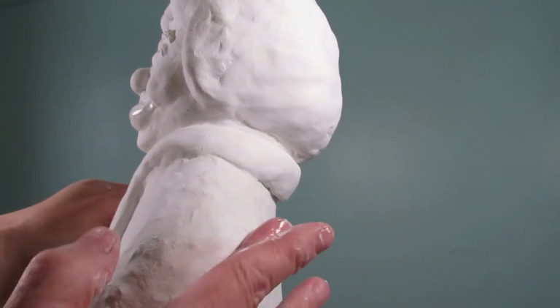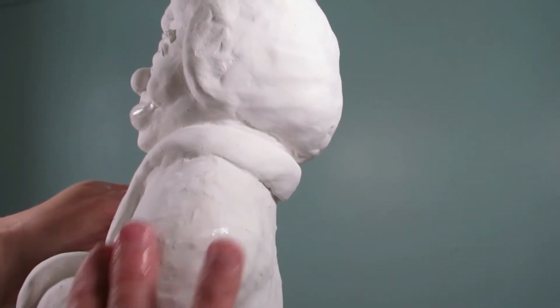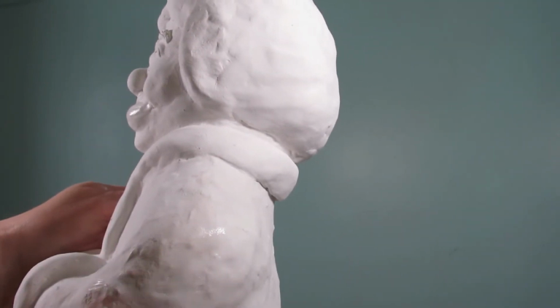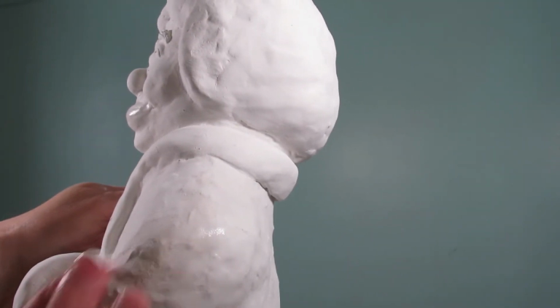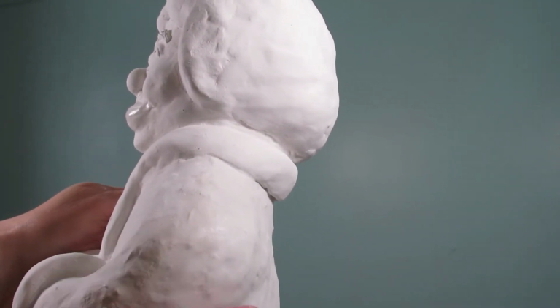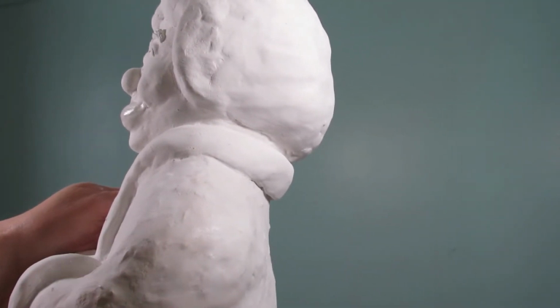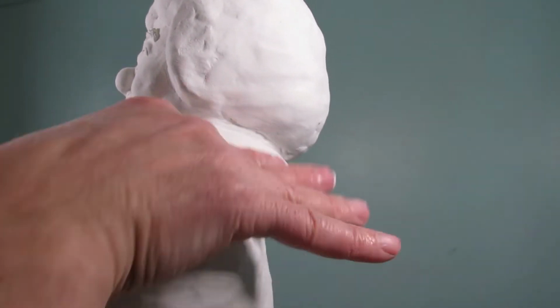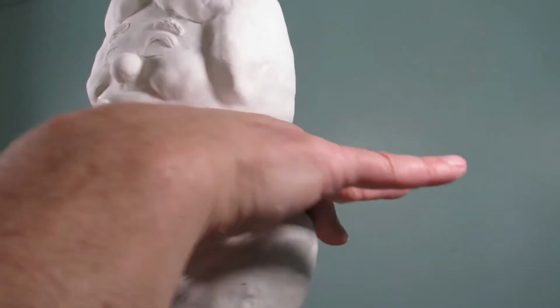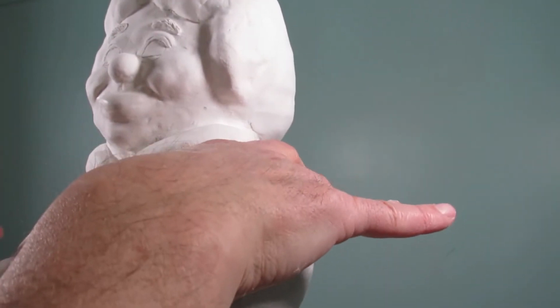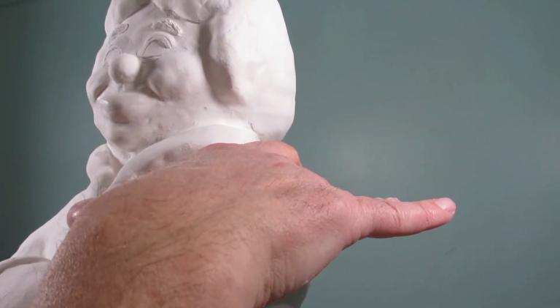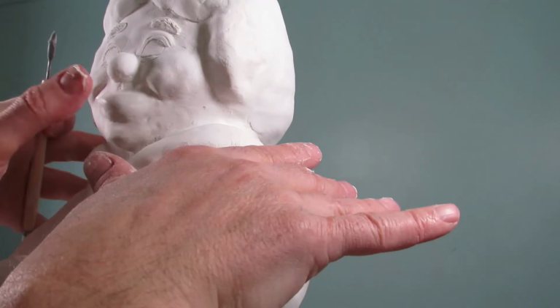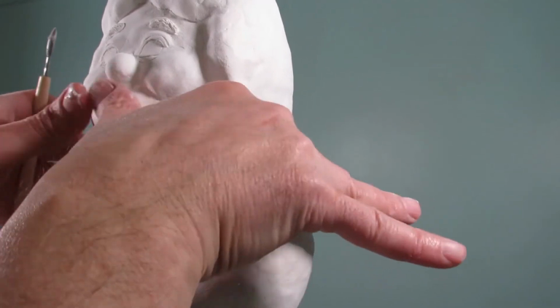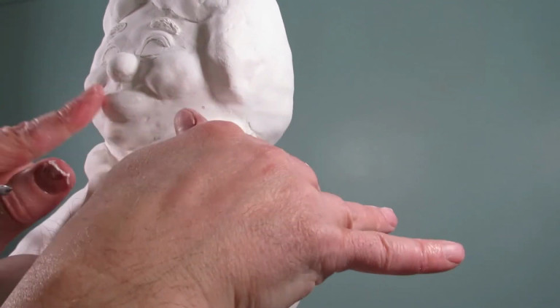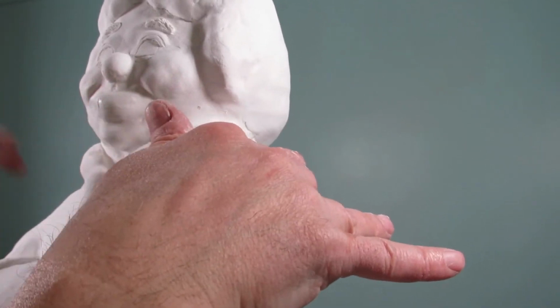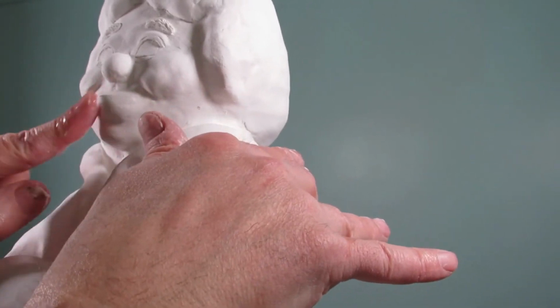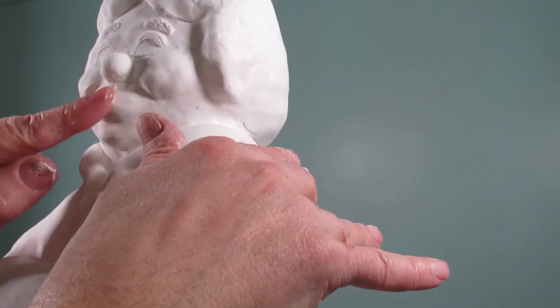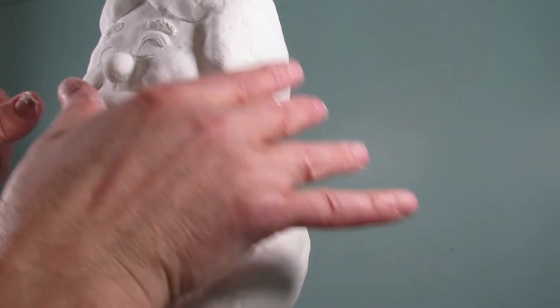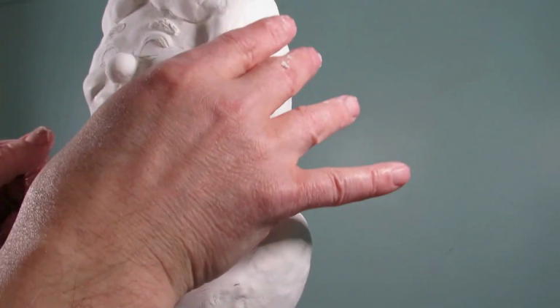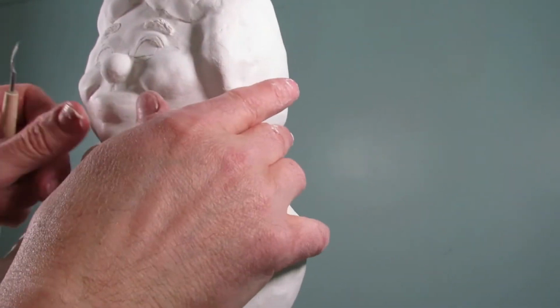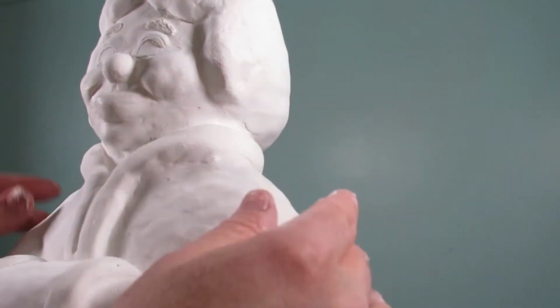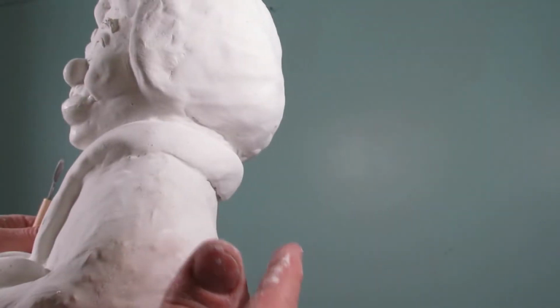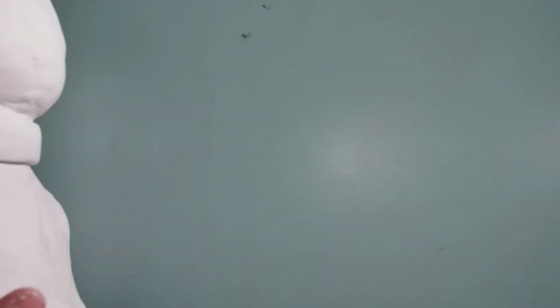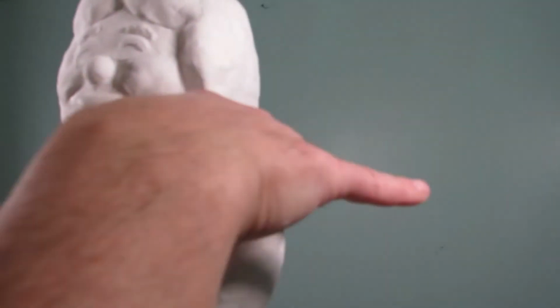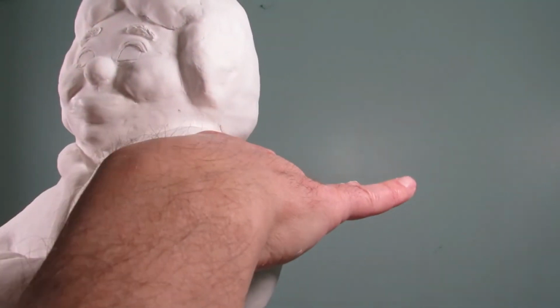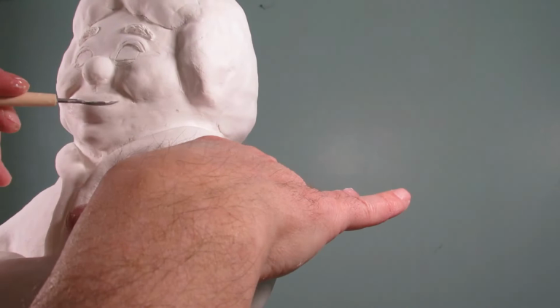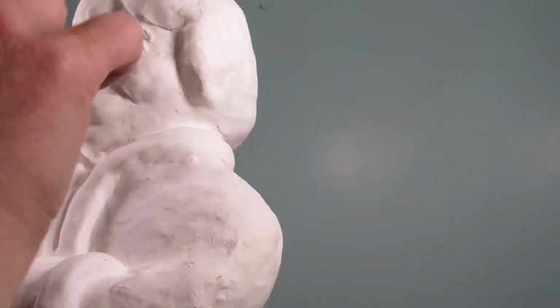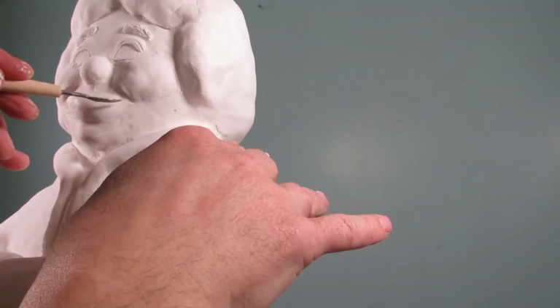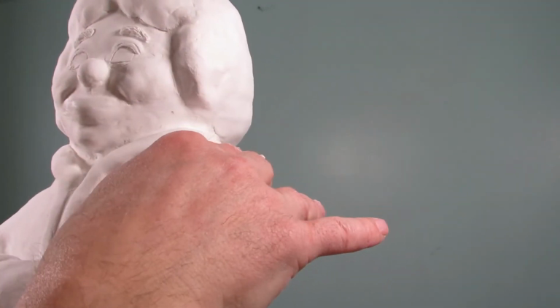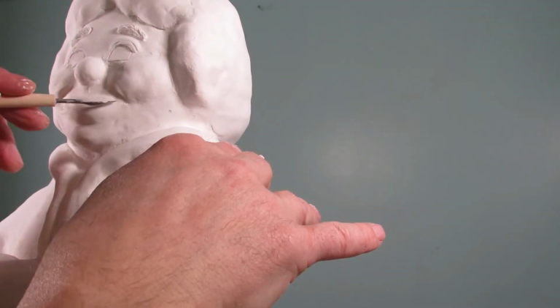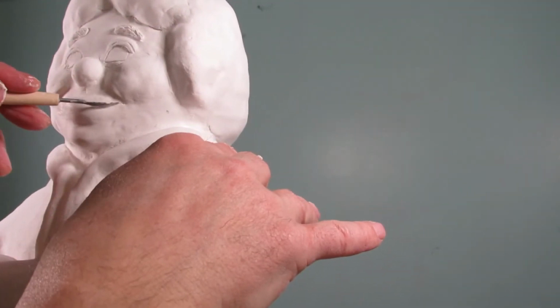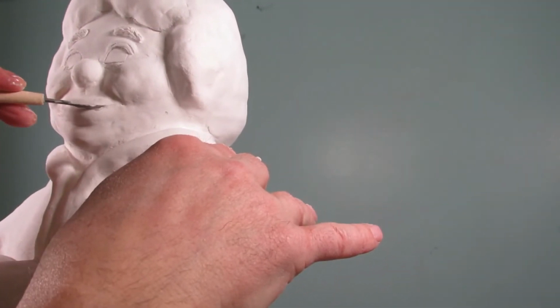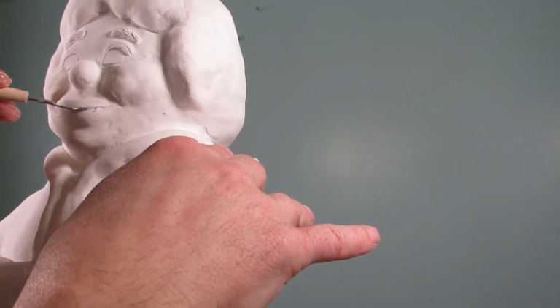I wasn't completely satisfied by the way I did the mouth, so using the air-dry clay, I went and made another one. Make sure when you use air-dry clay that you wet your fingers a little bit and the surface of the clay that you're using.